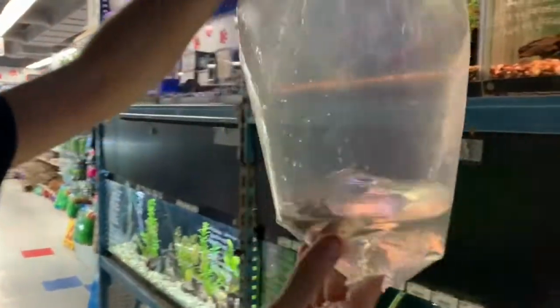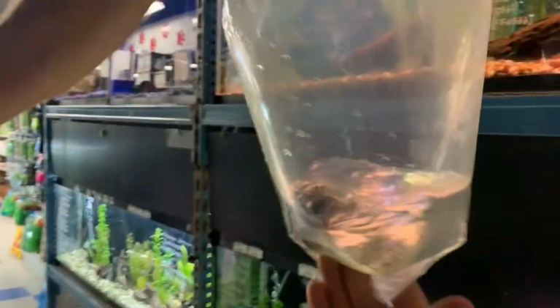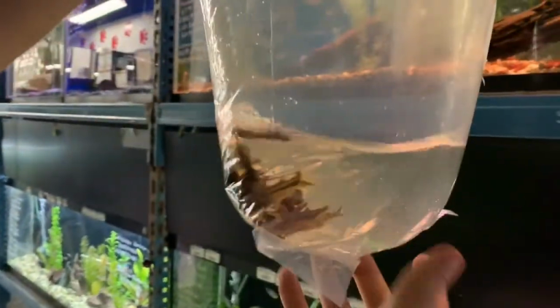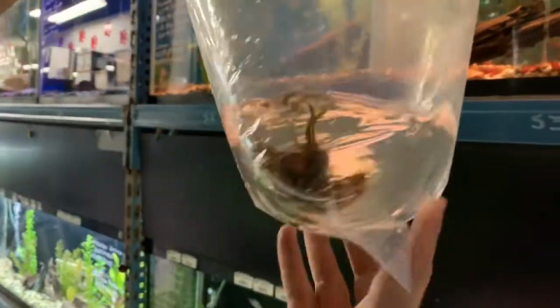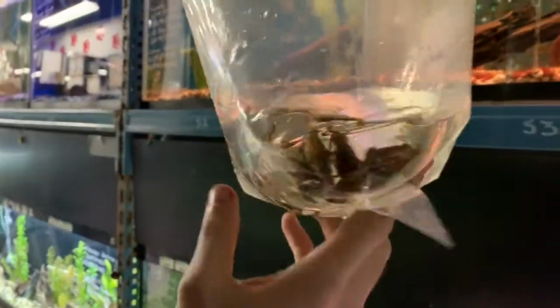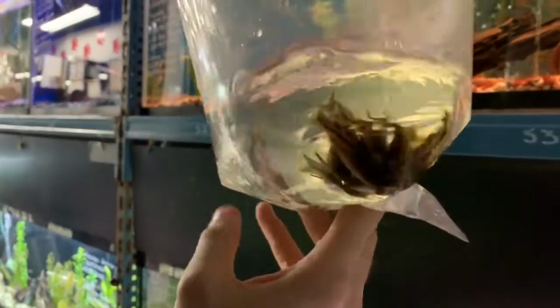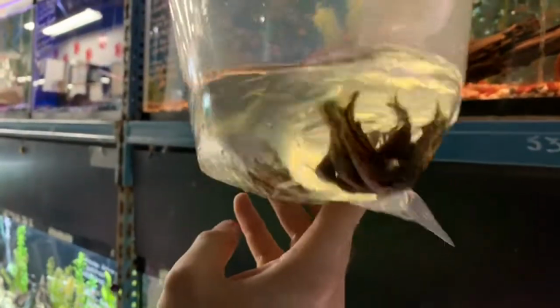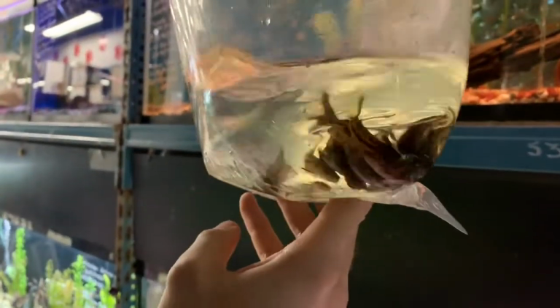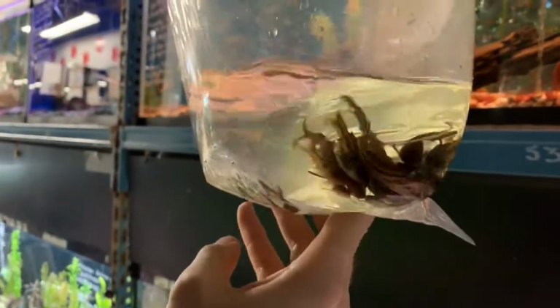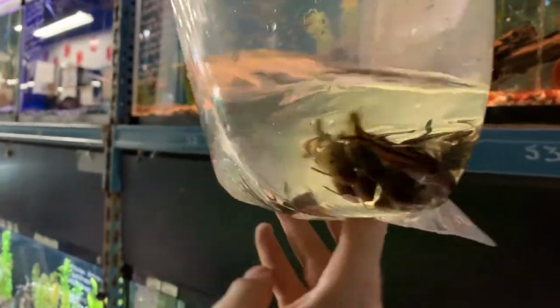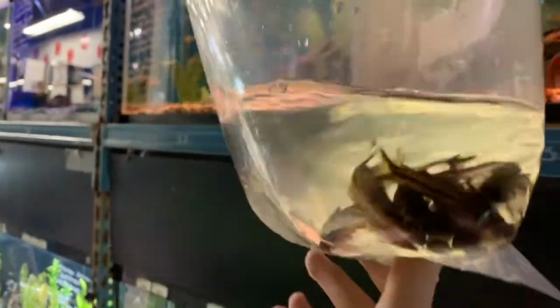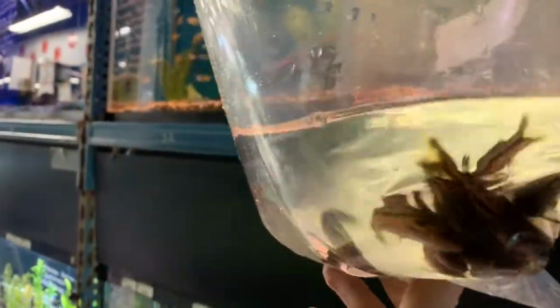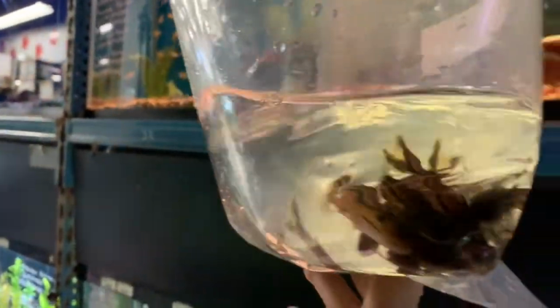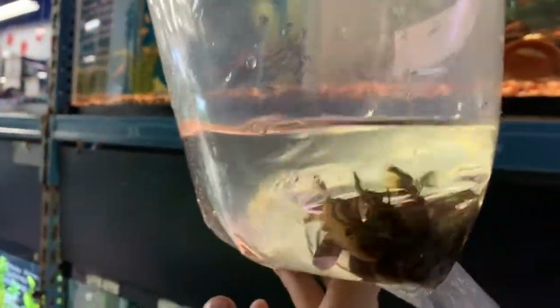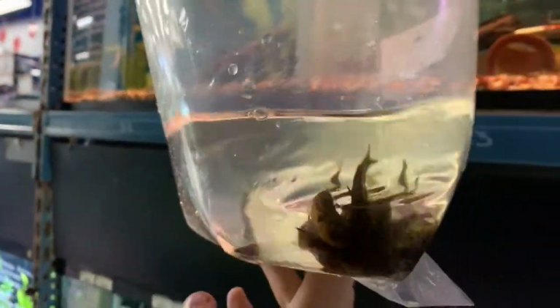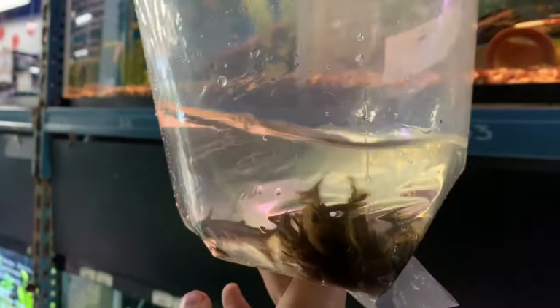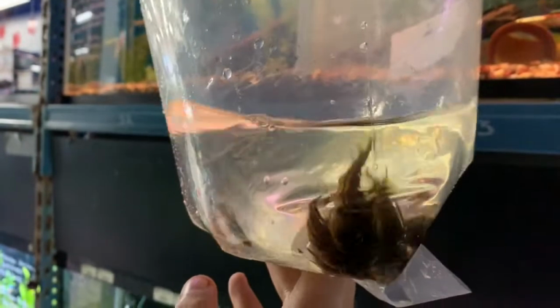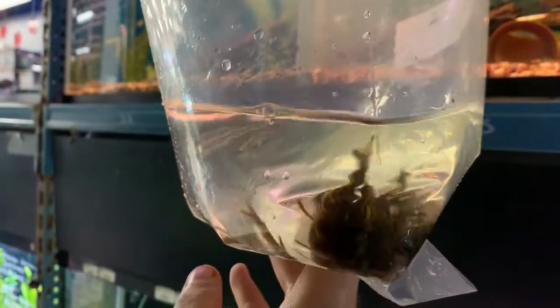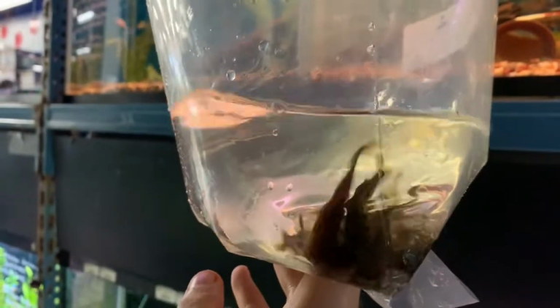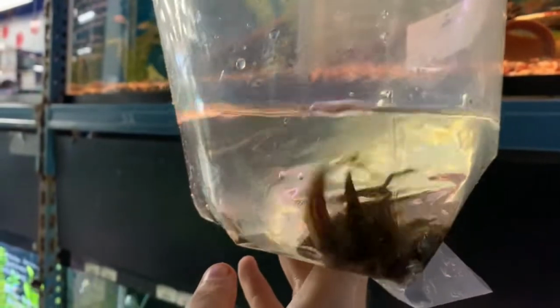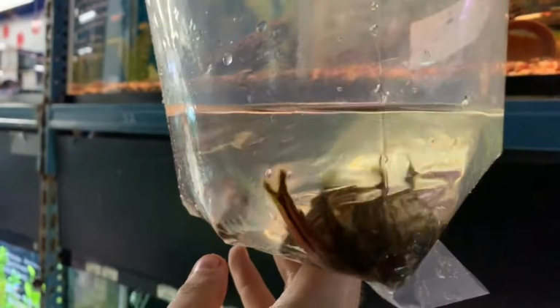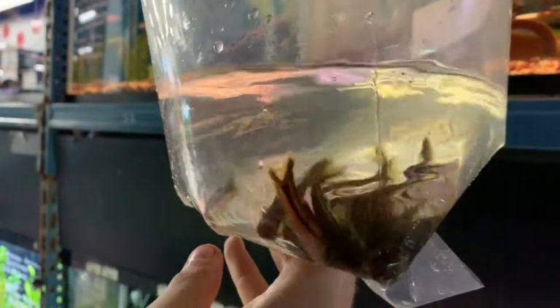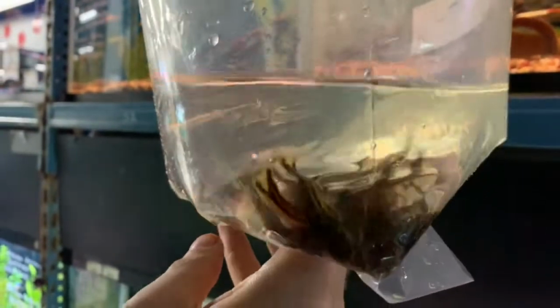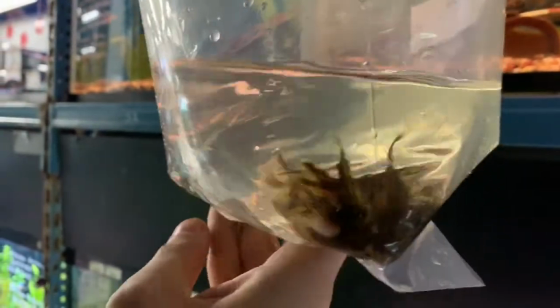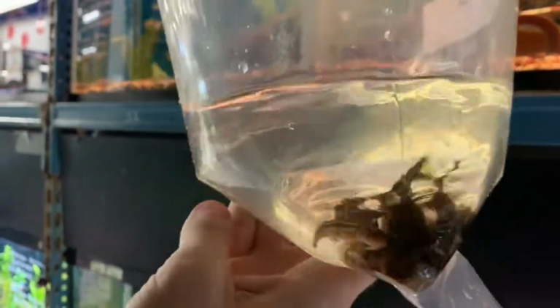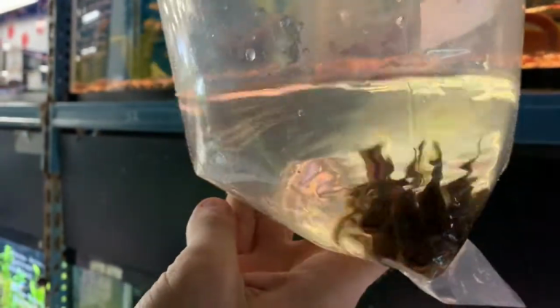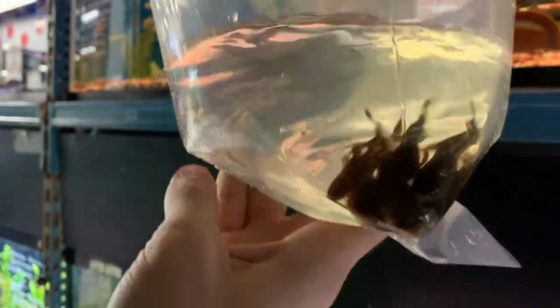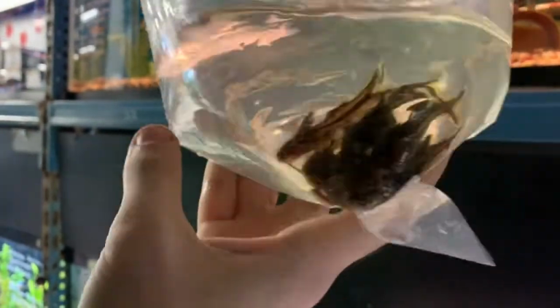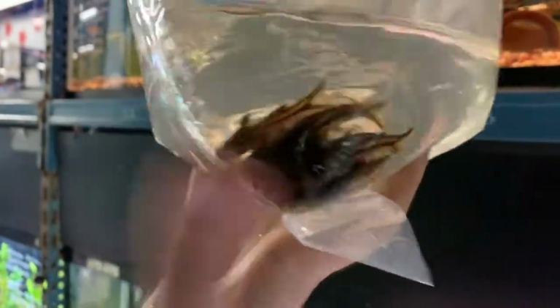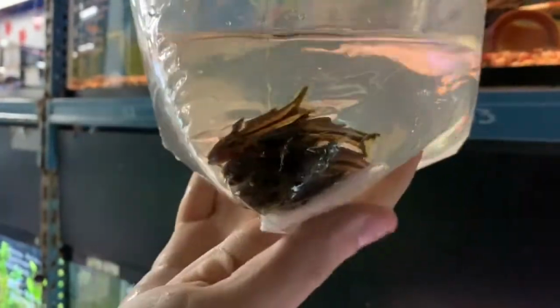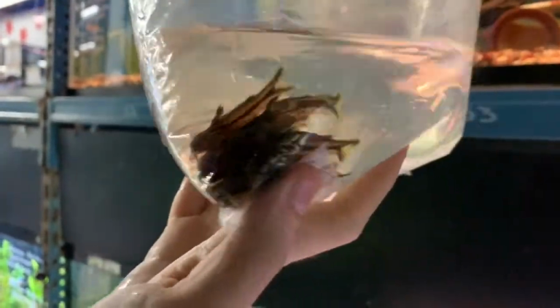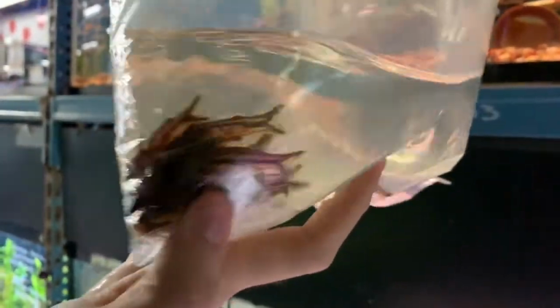This is a species of catfish in the Tatia family. We got two of these. These are Tatia intermedia, which are also called scissortail catfish.